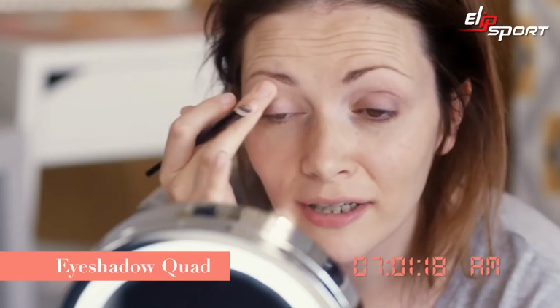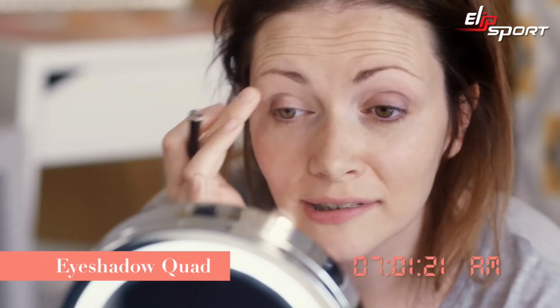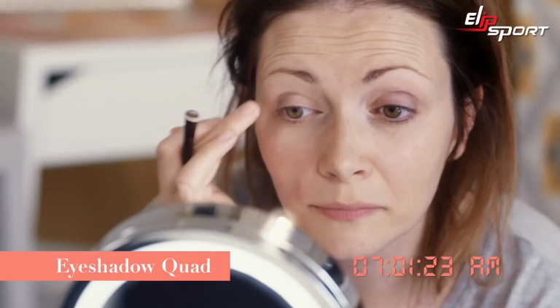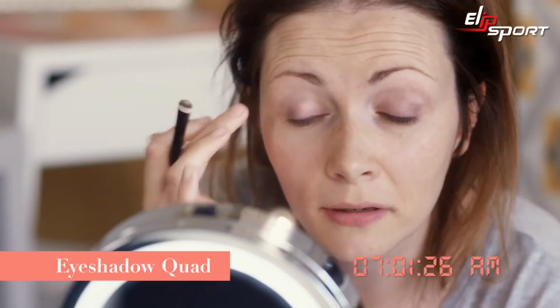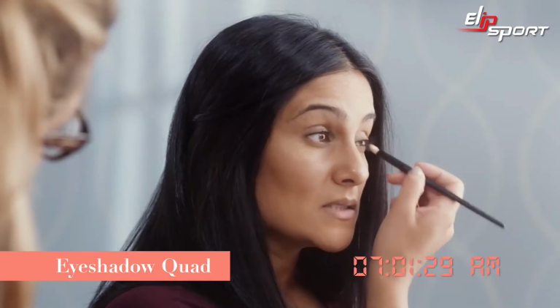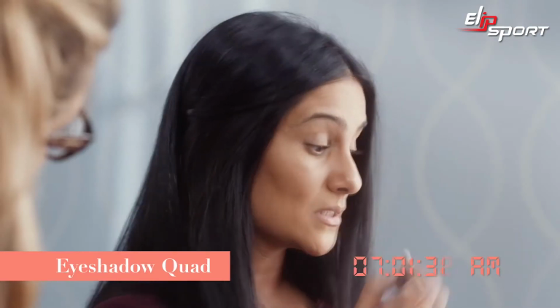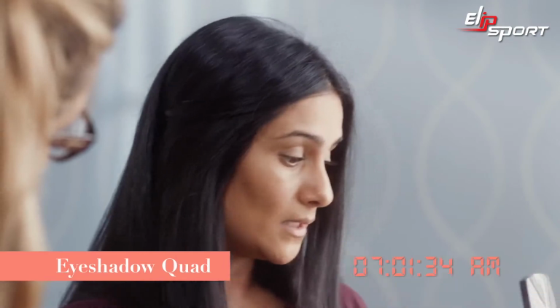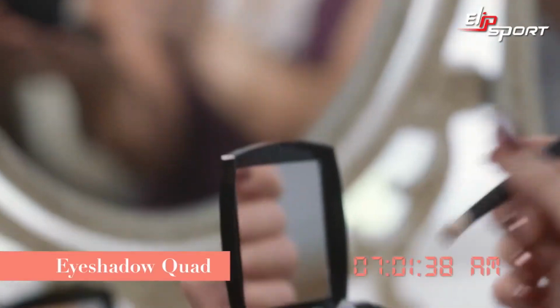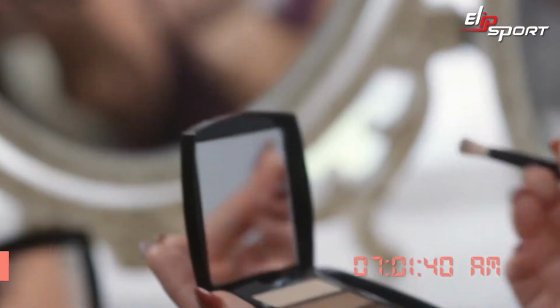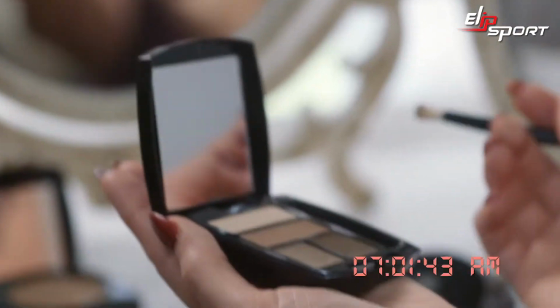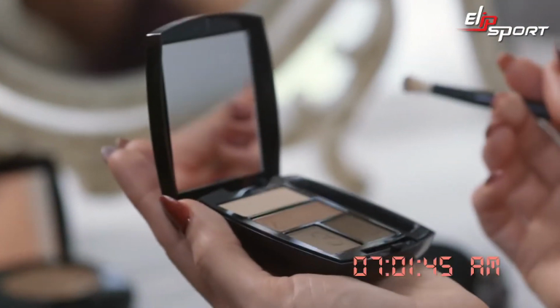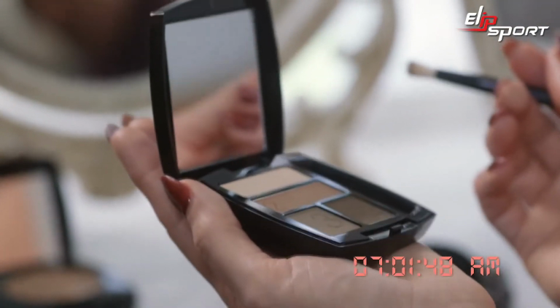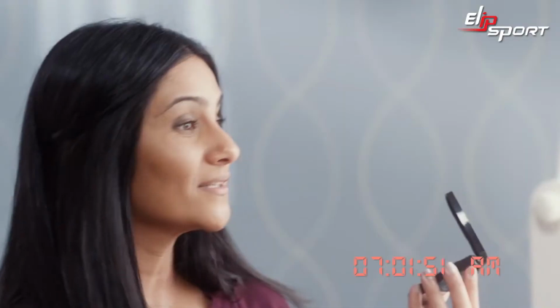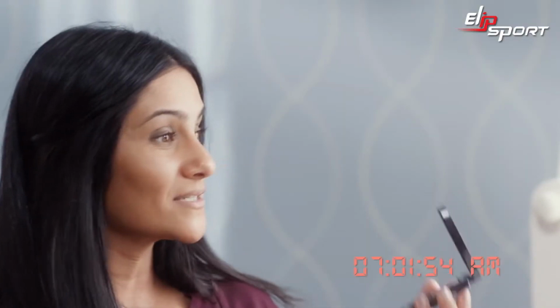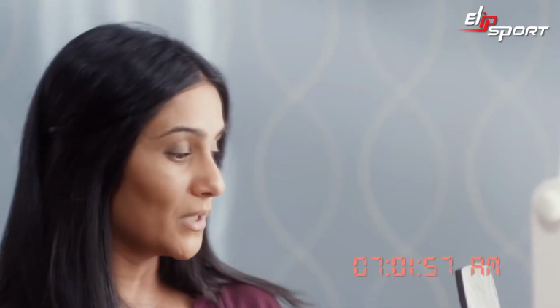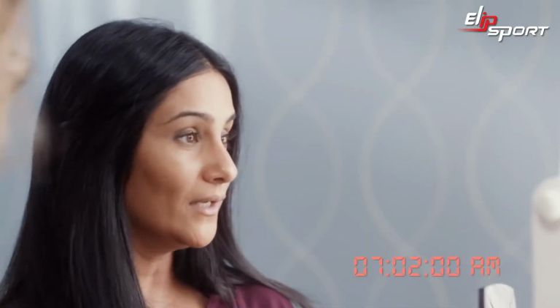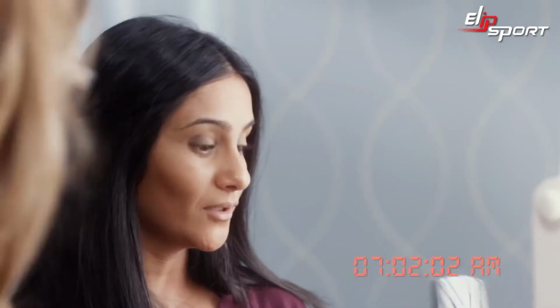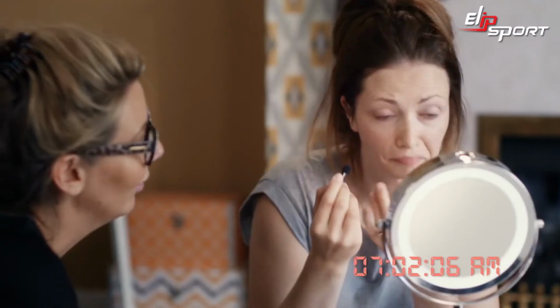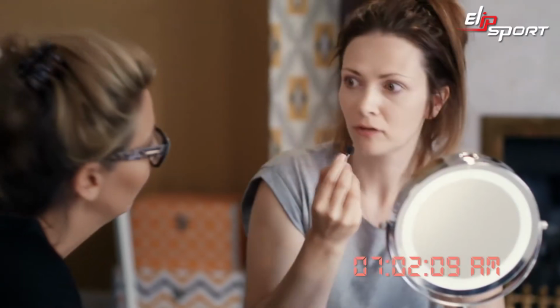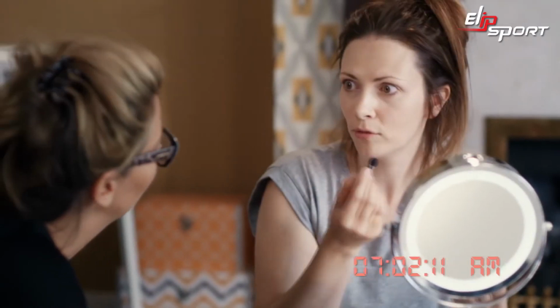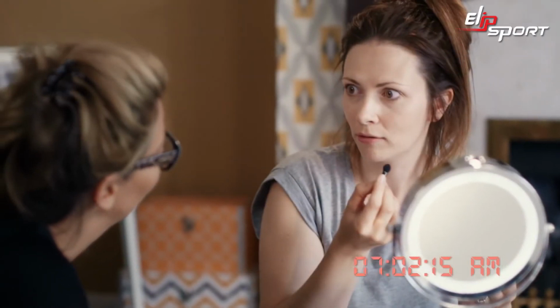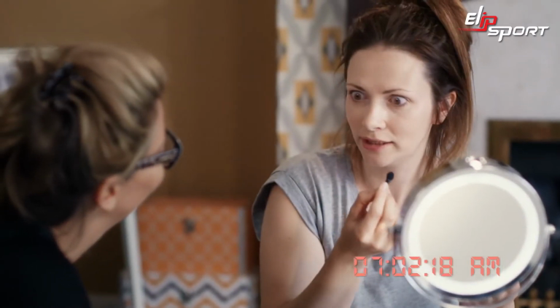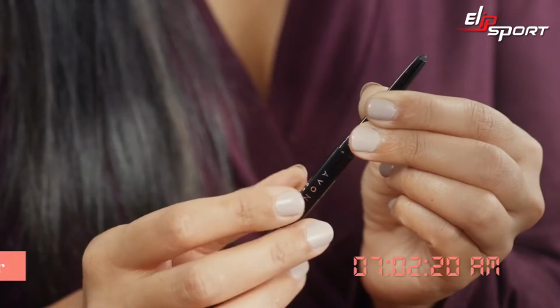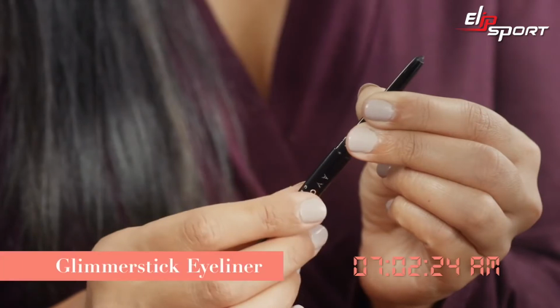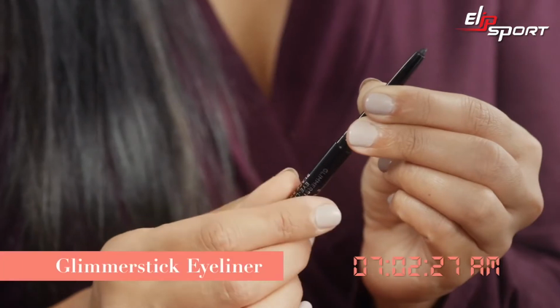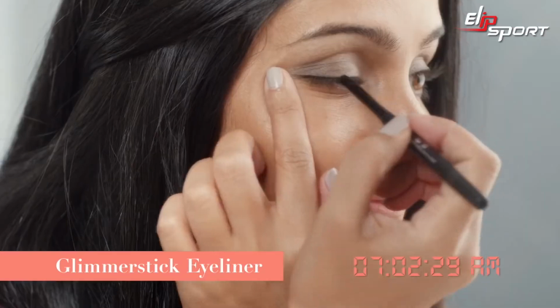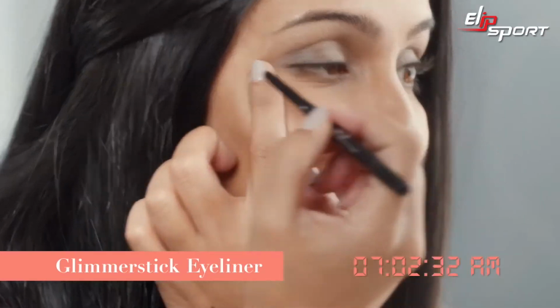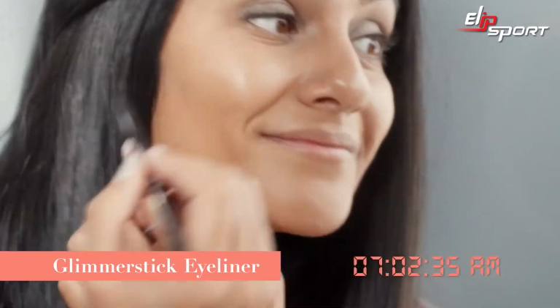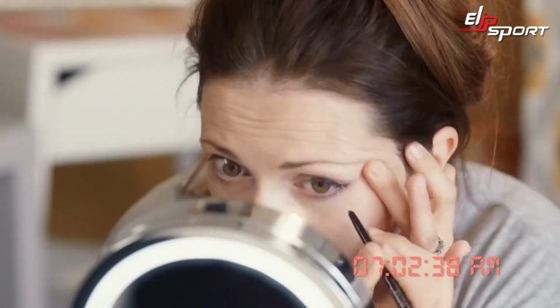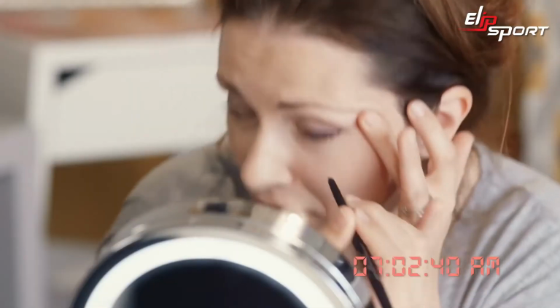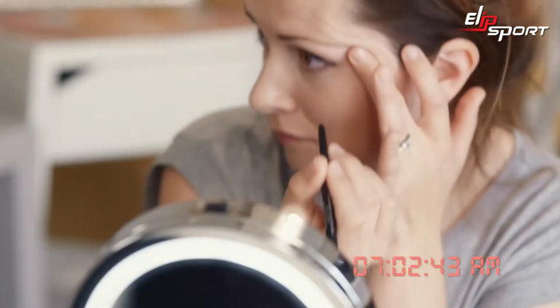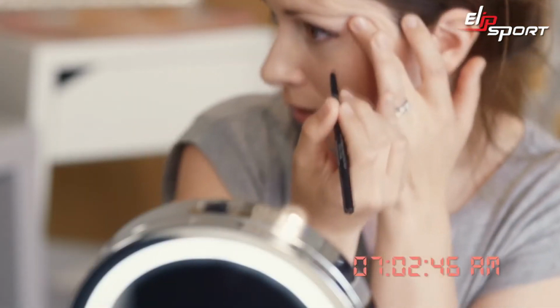Very easy to put on, especially with the numbers. I cannot believe I've just done a smokey eye look. I look more awake already. Just twist and glide. I've just done a flick.